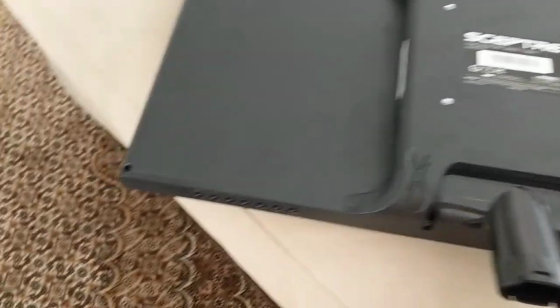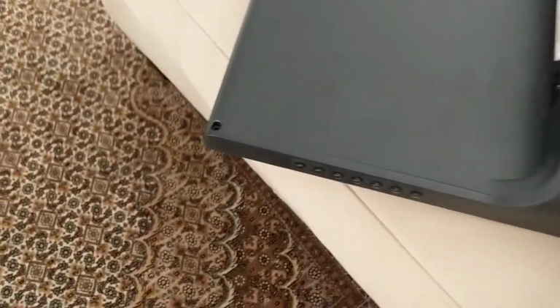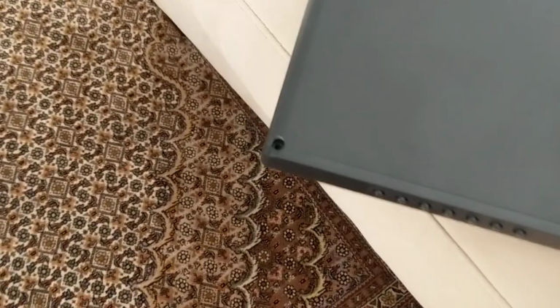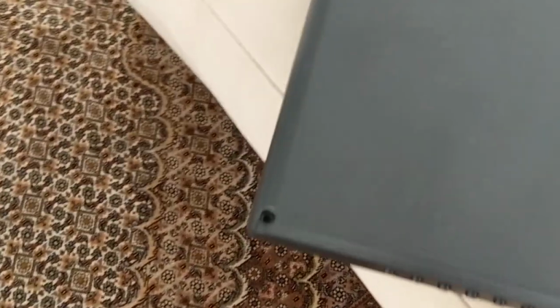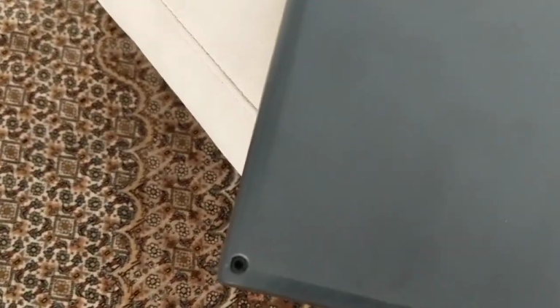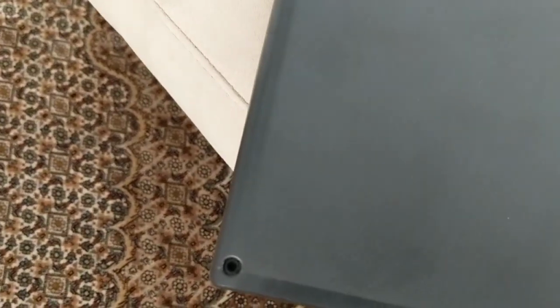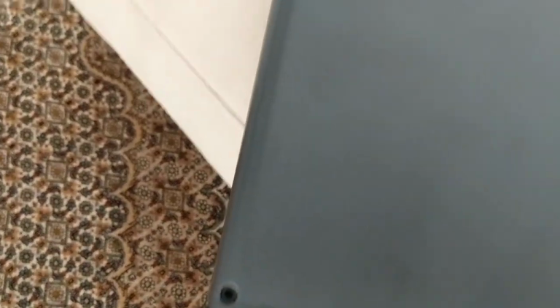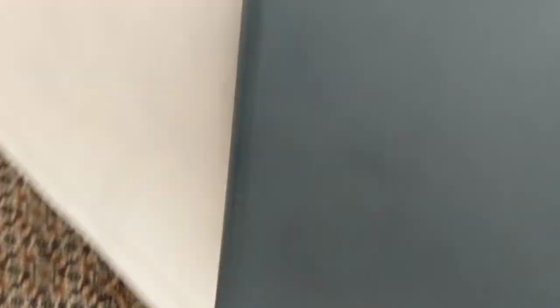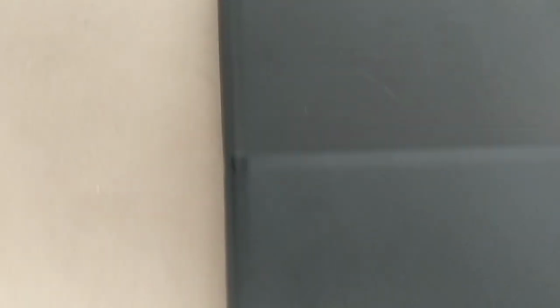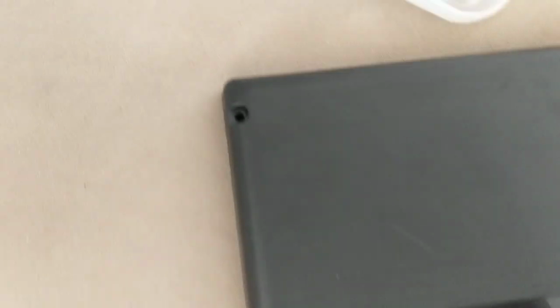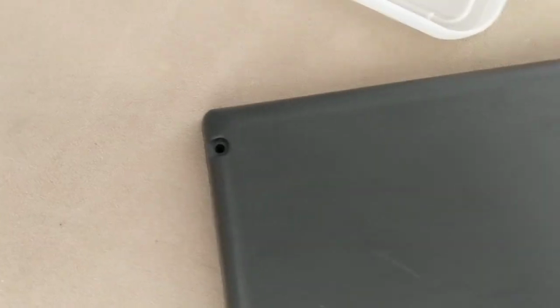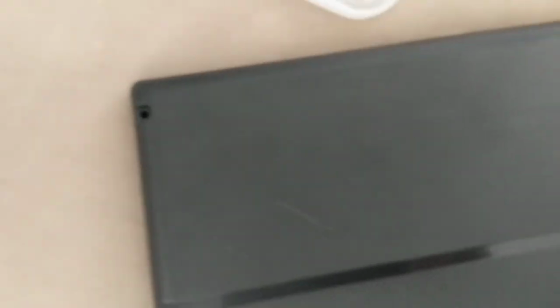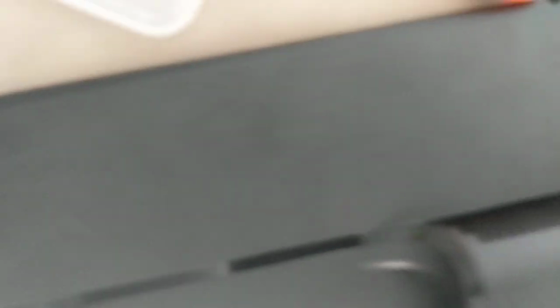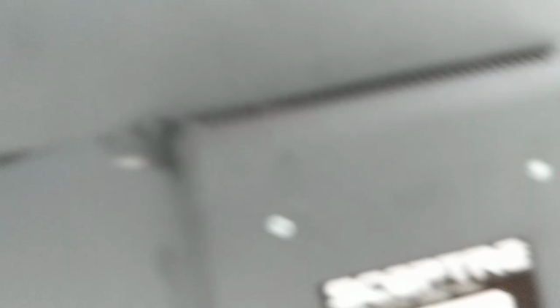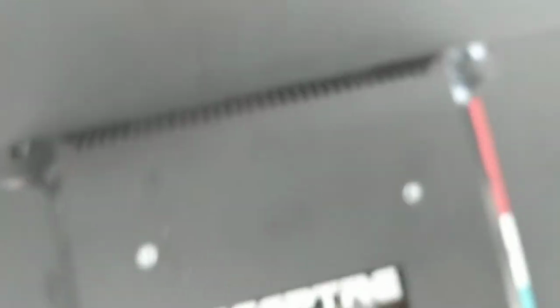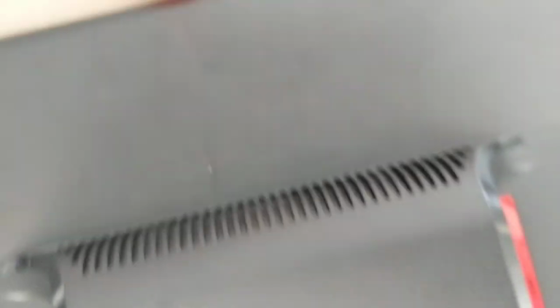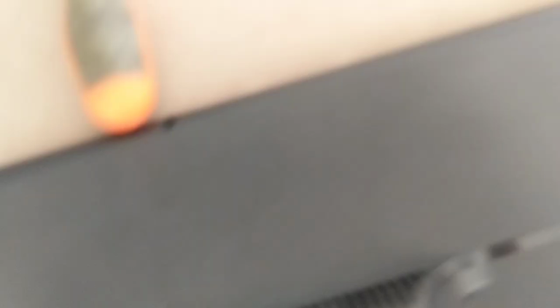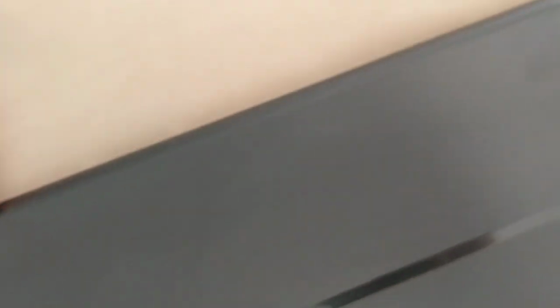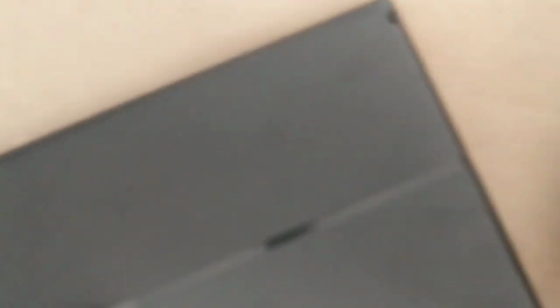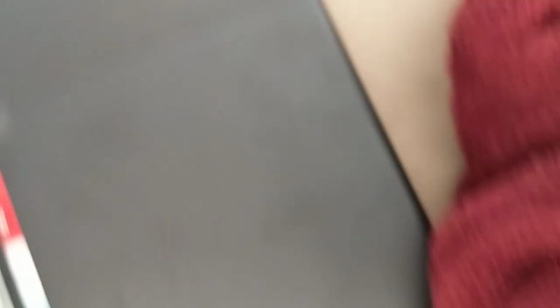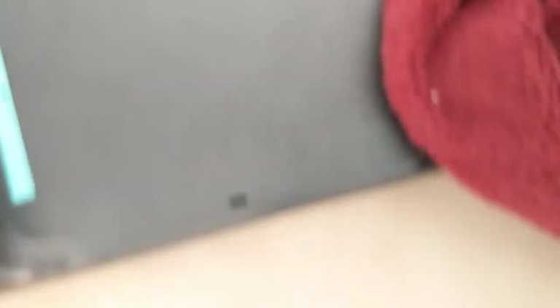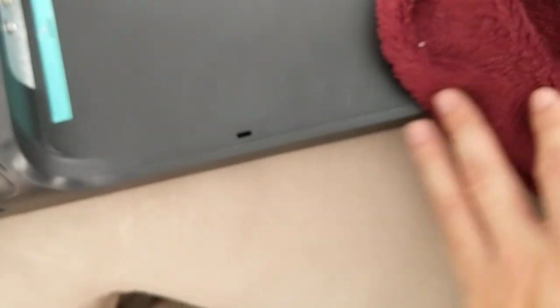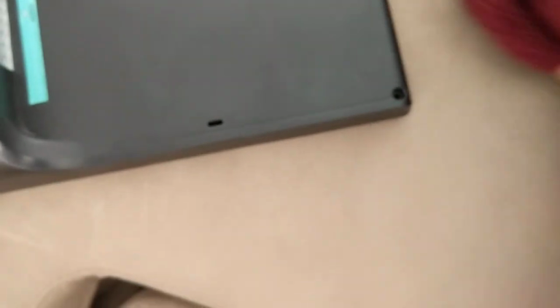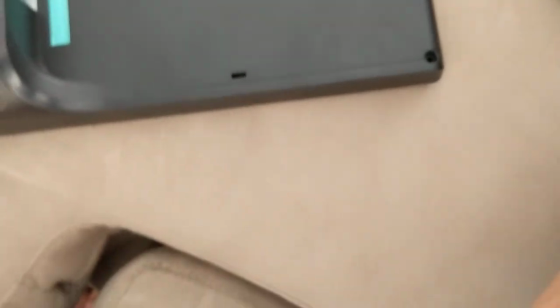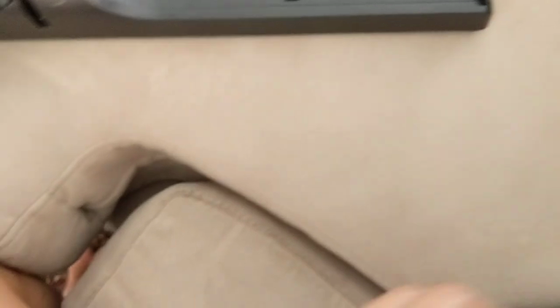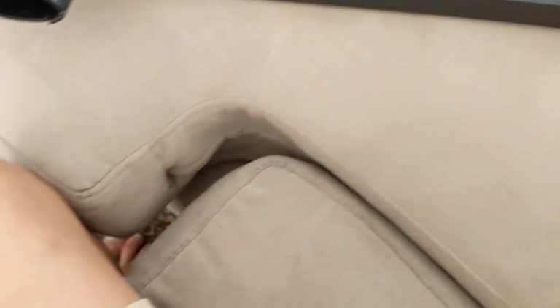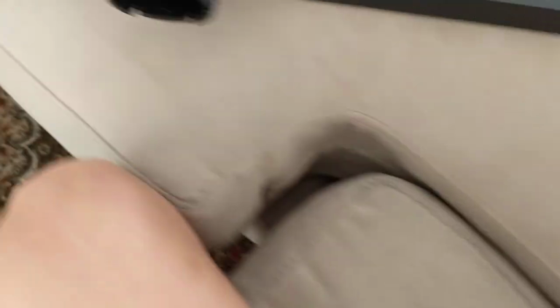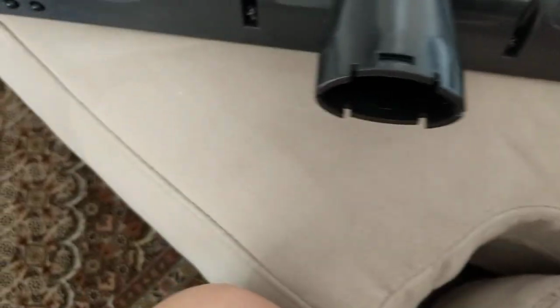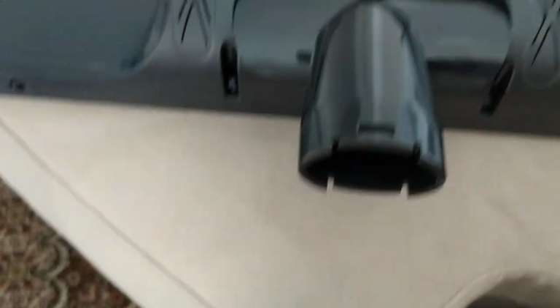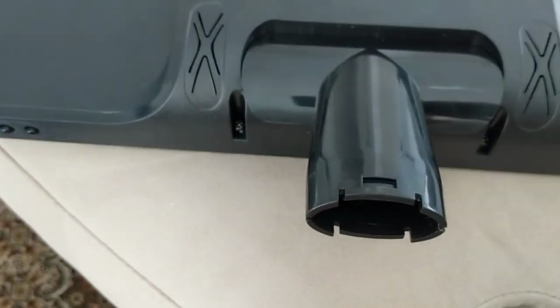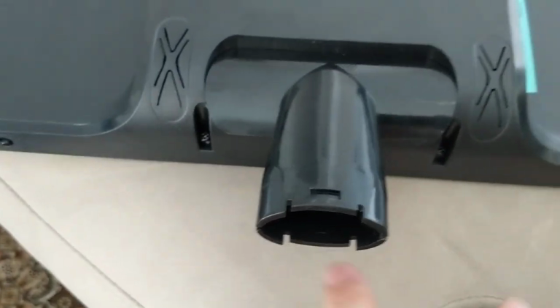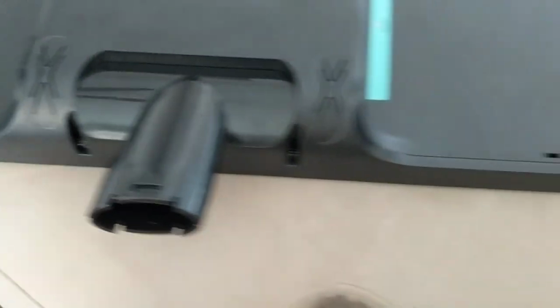The first thing you want to do is remove the screws at each corner — they're all the way around. These are pretty easy to remove. There's two under there and there.